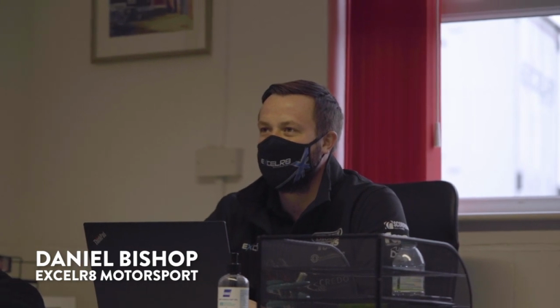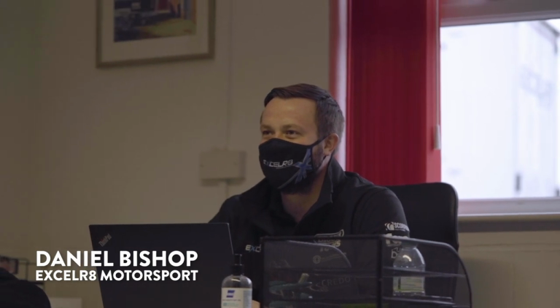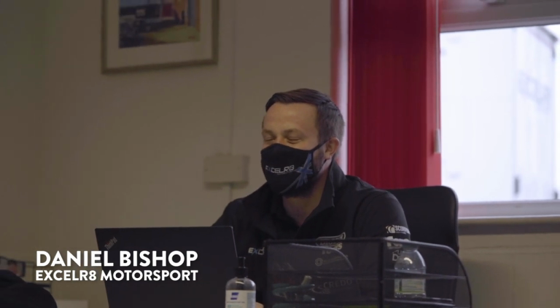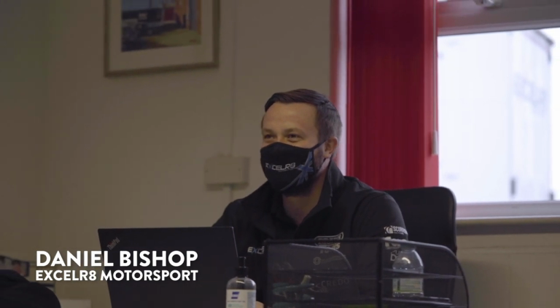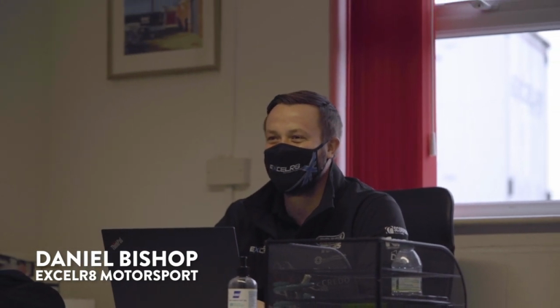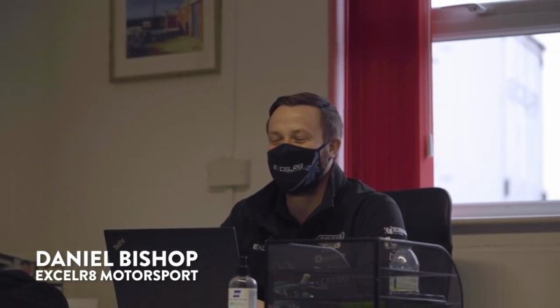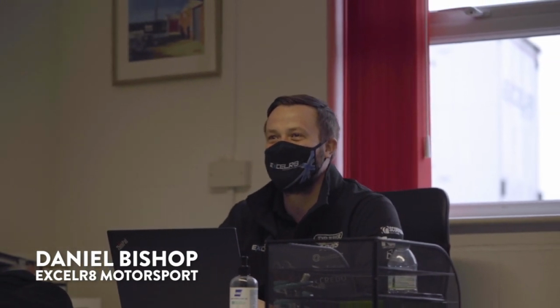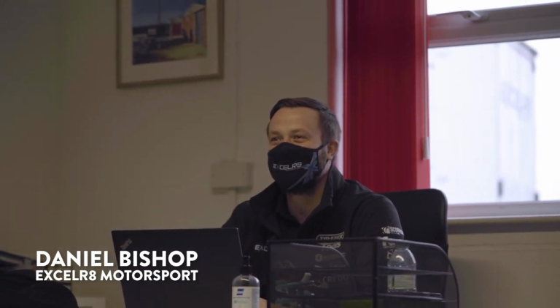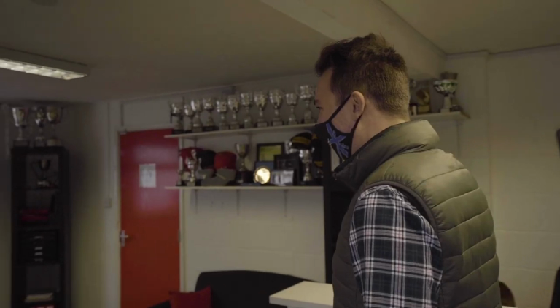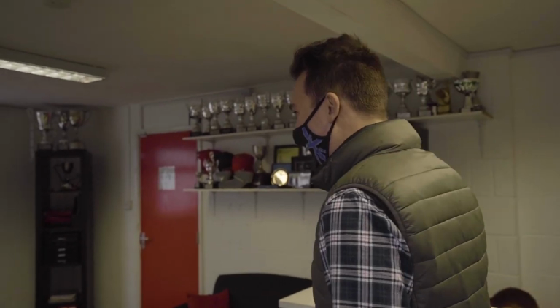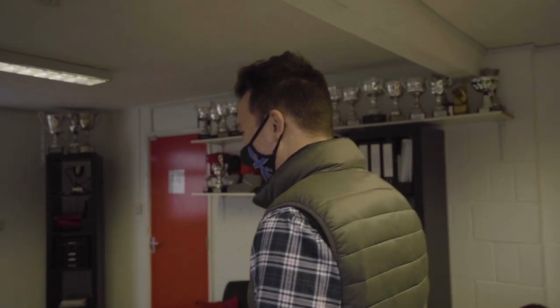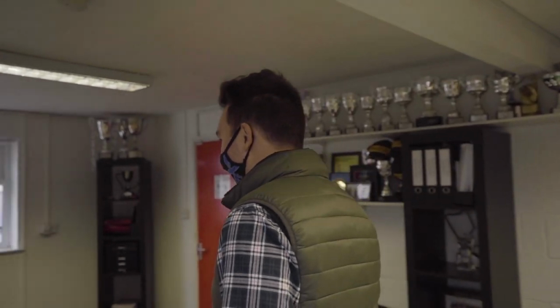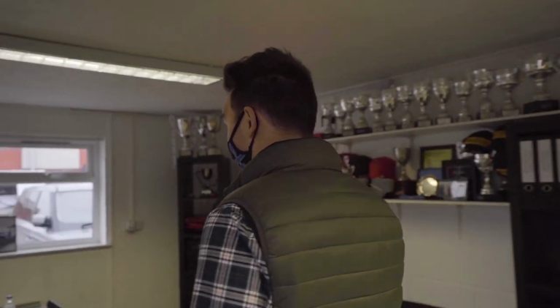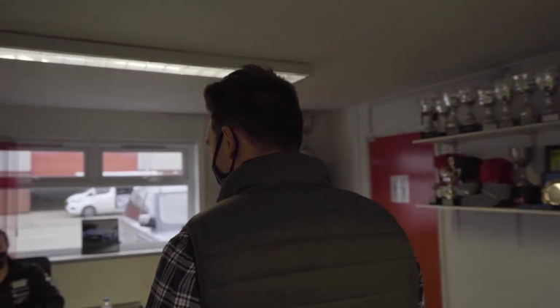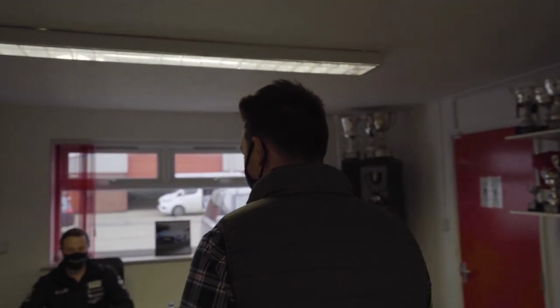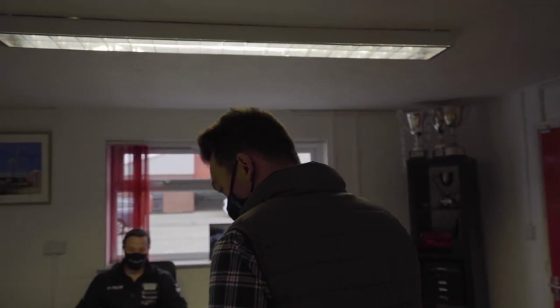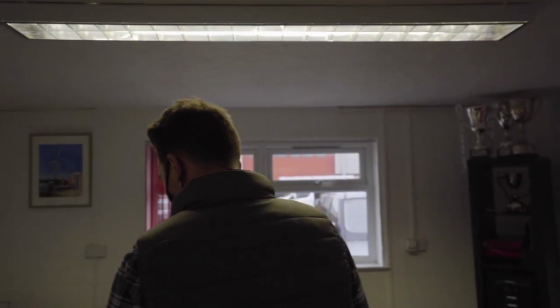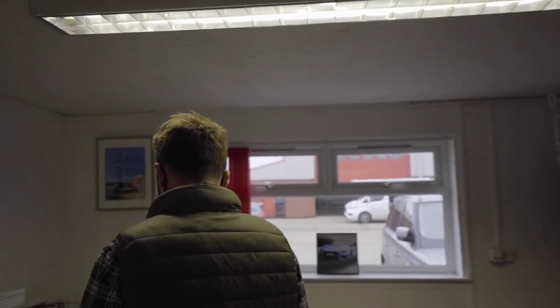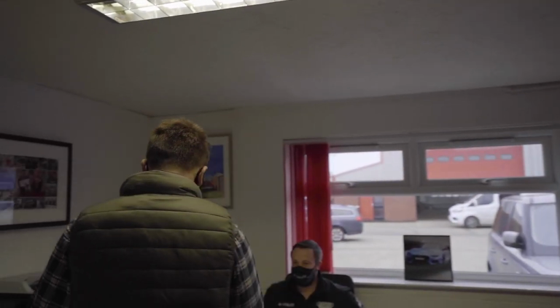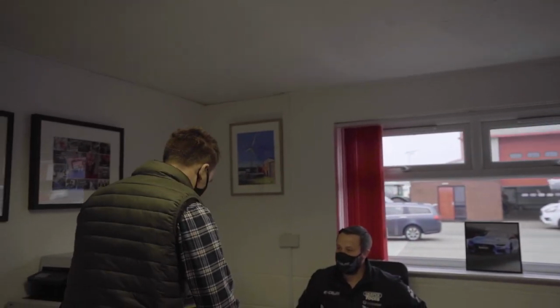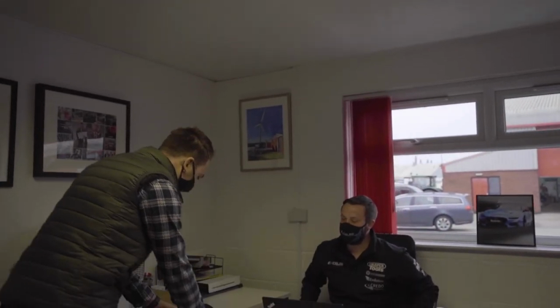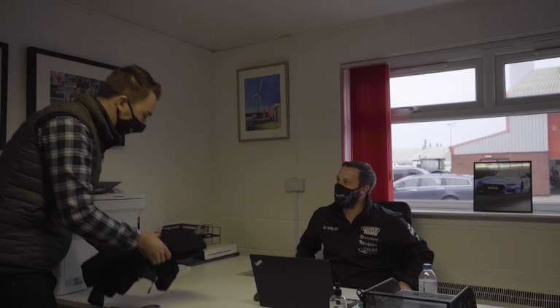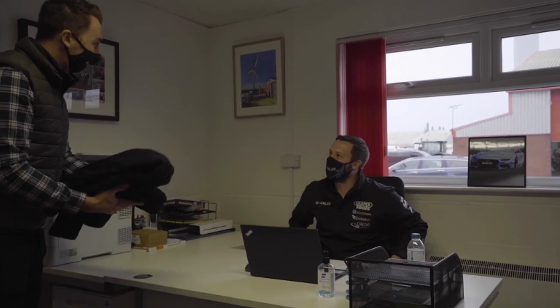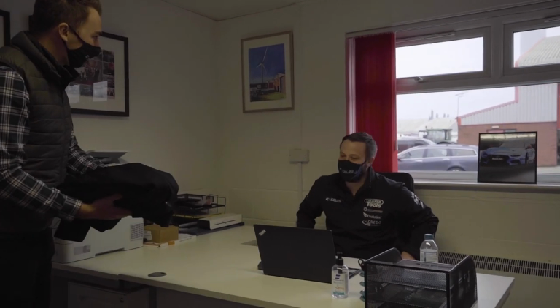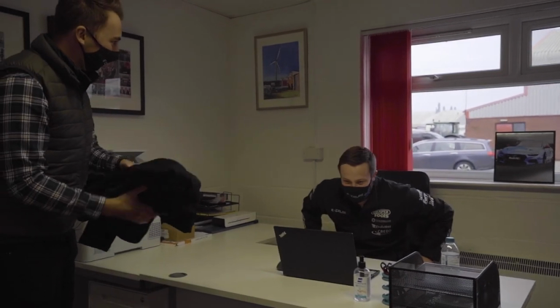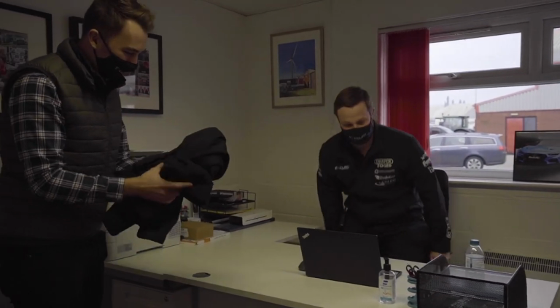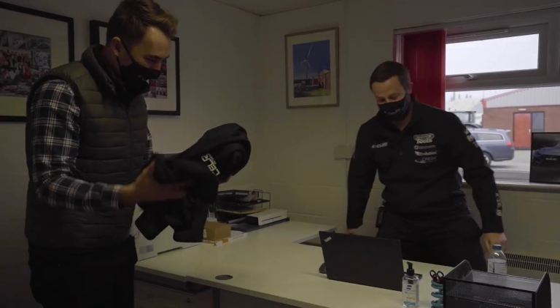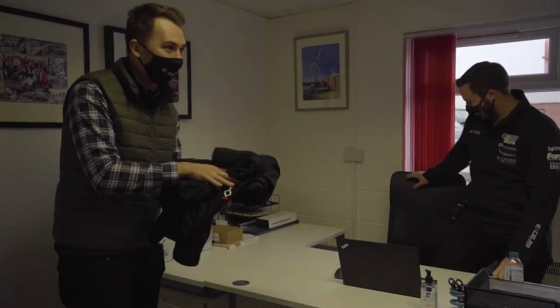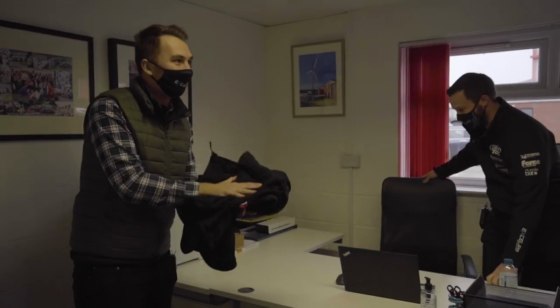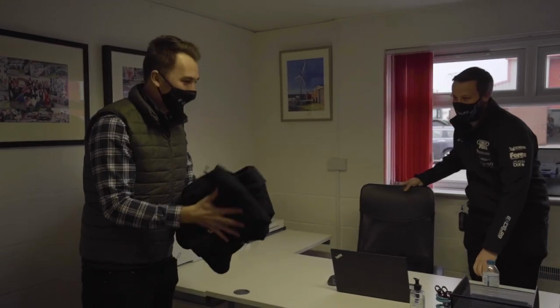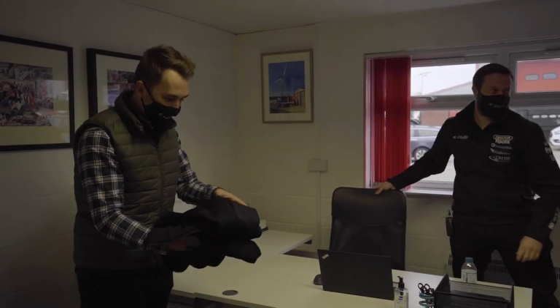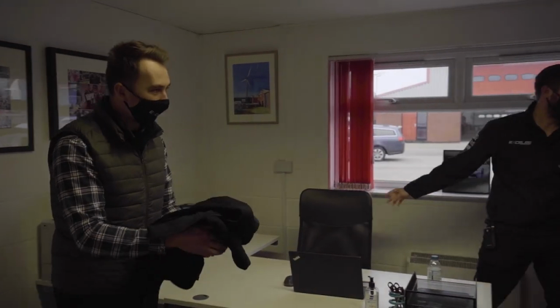Good morning. Morning Tom. How you doing? Good, thanks. I'm really good. Welcome to your first day. I've got some kit for you here. Brilliant, thank you very much indeed. We'll have a little tour around. Yeah, let's get you started. Absolutely. Right, let's go and have a look what it's all about then.